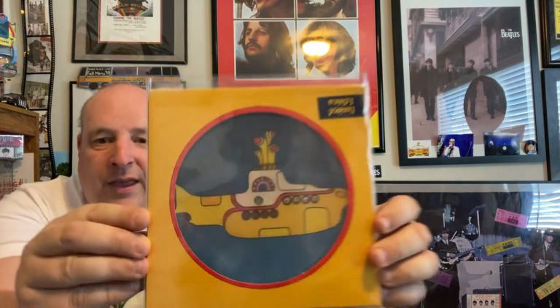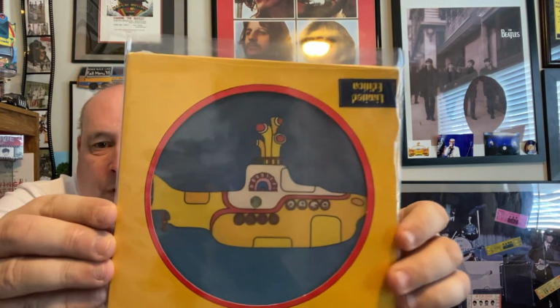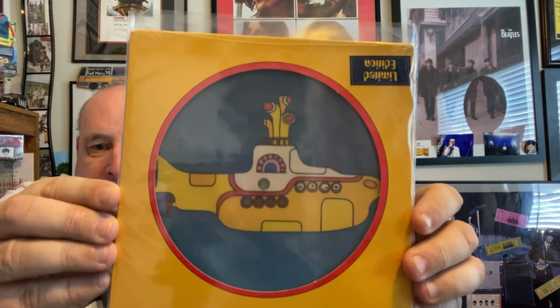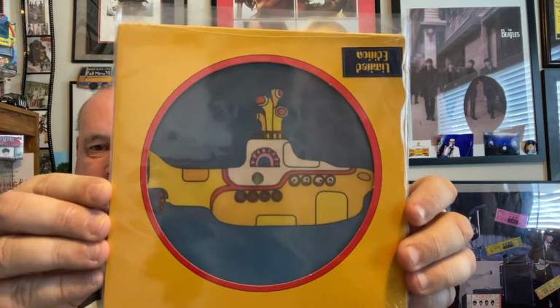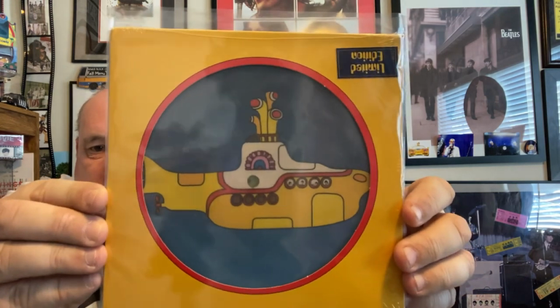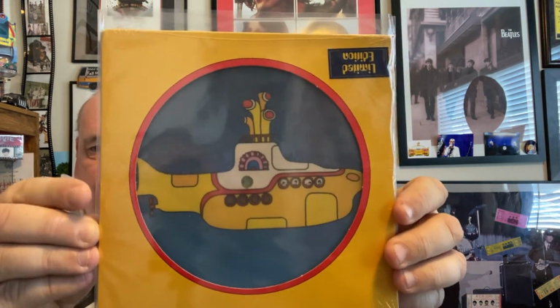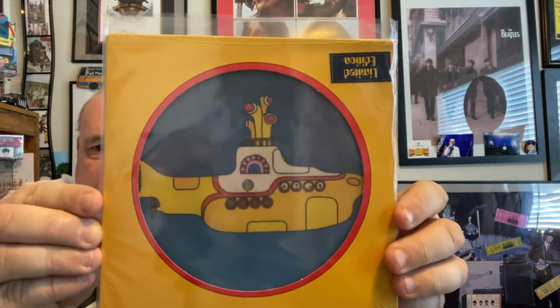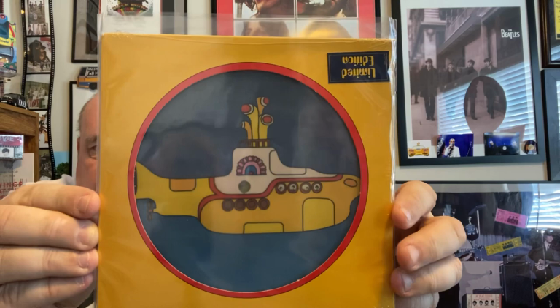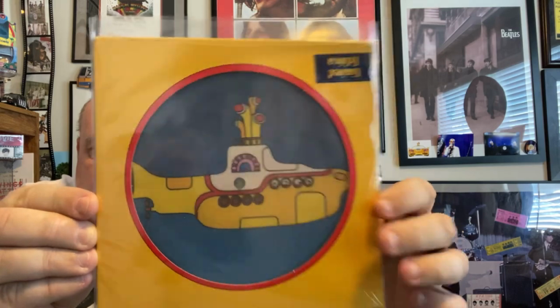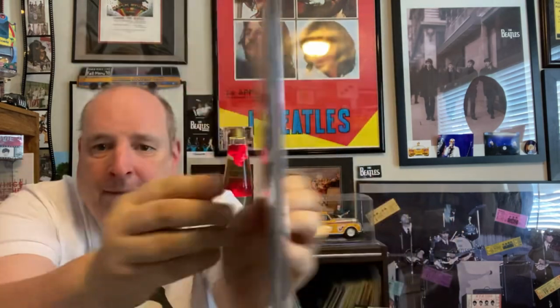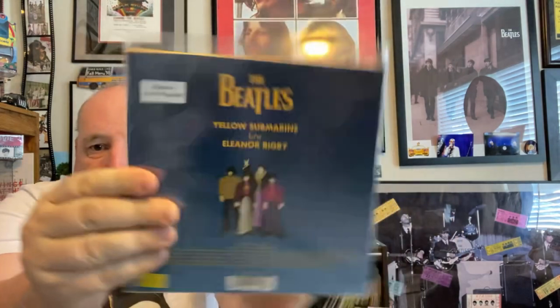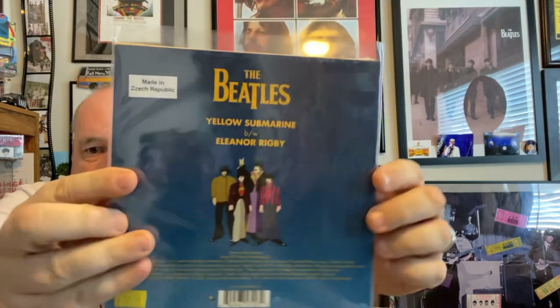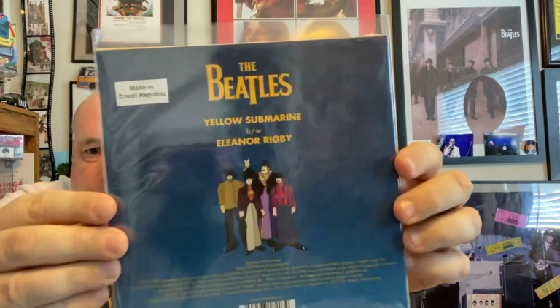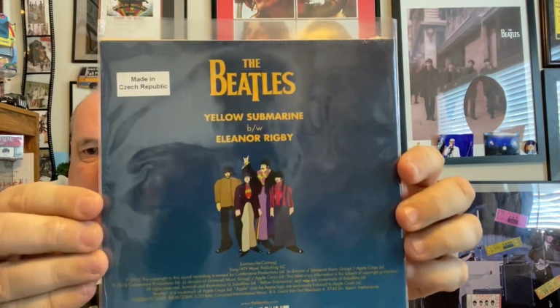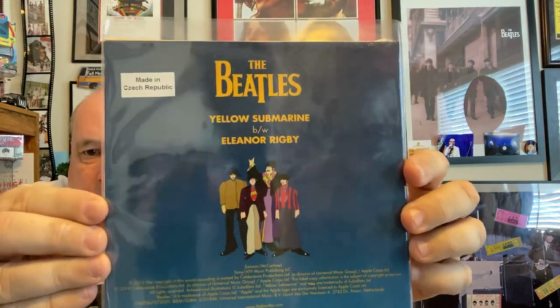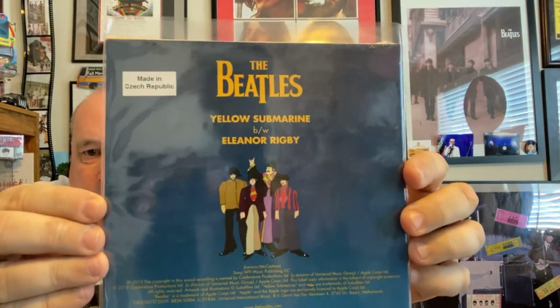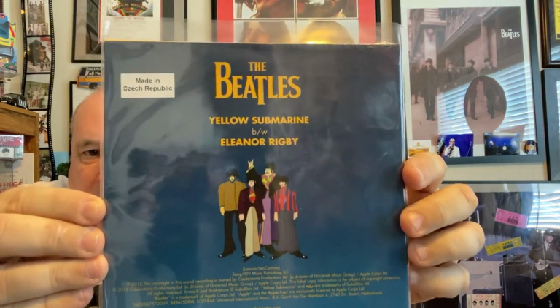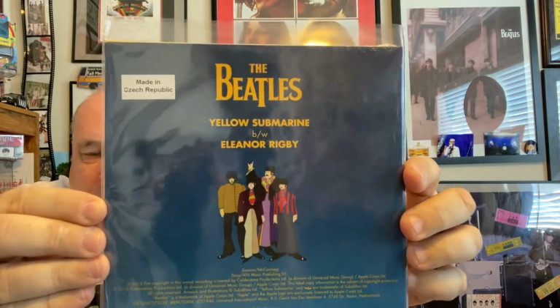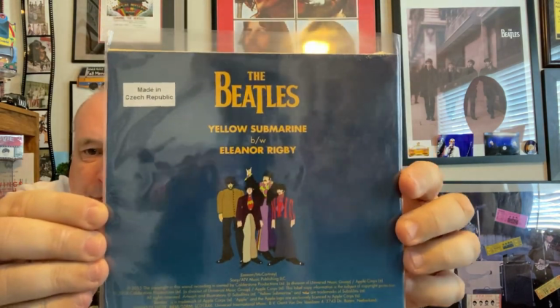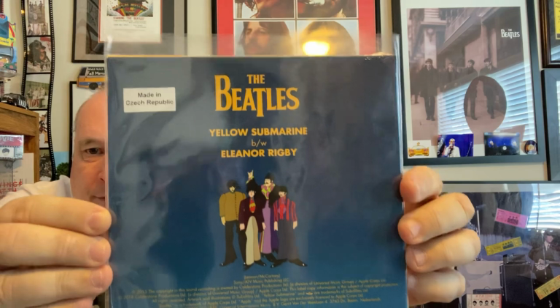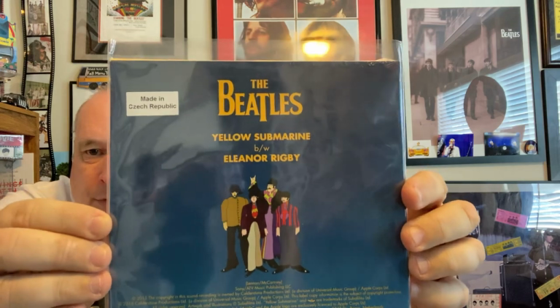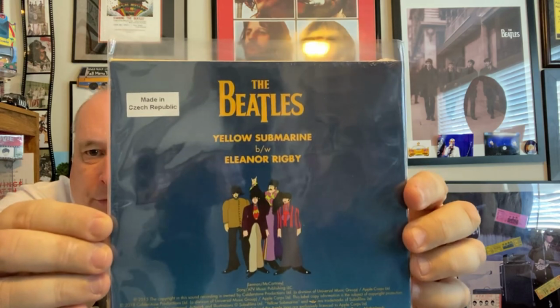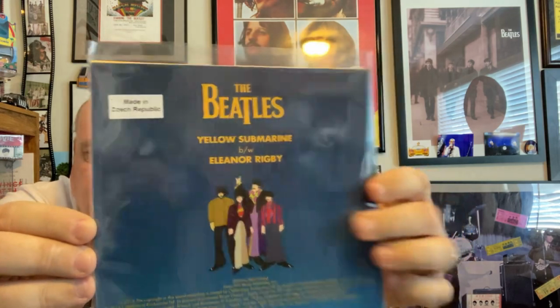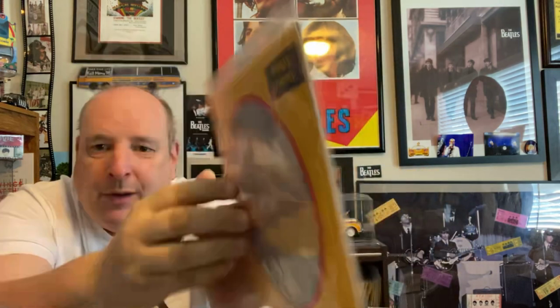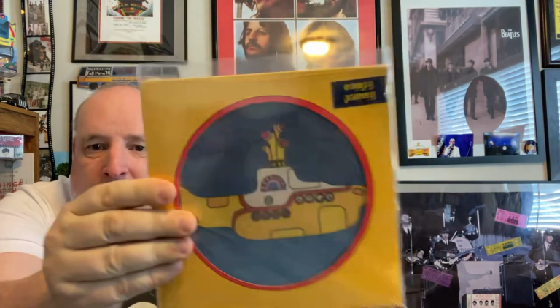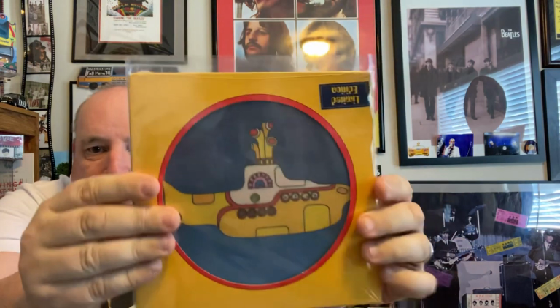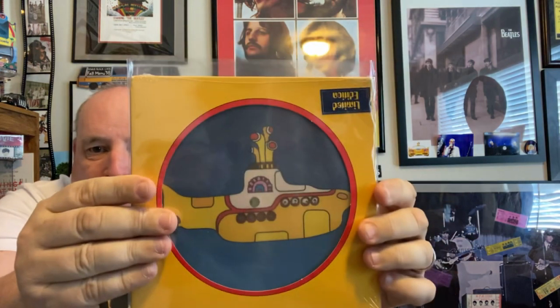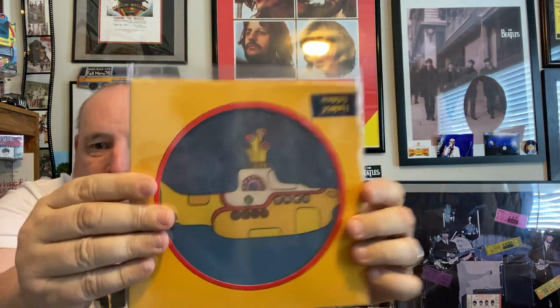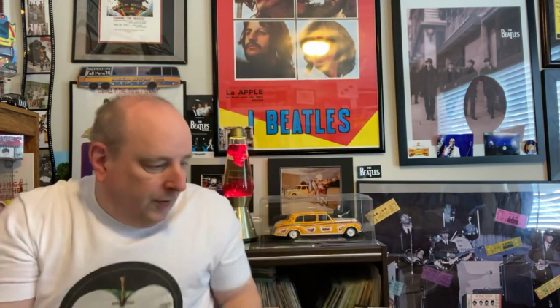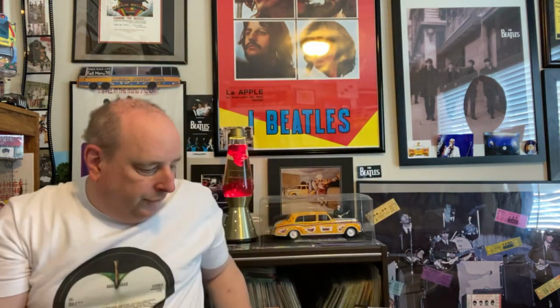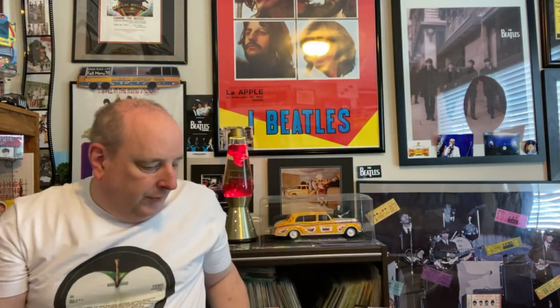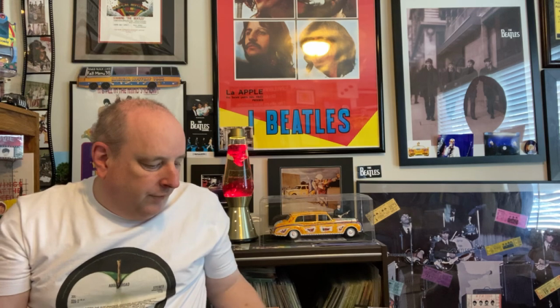We also got this, which is a Beatles picture disc. This is kind of neat — it's like 2018 but I still haven't even opened this. It's from the Czech Republic. Still haven't opened it — it's still sealed. That's kind of neat.